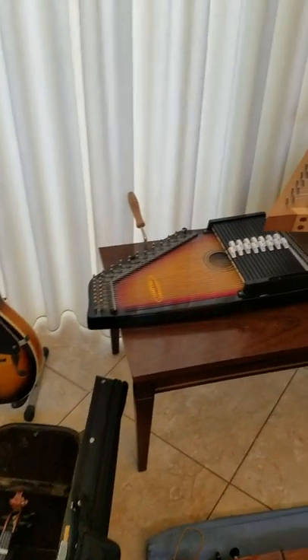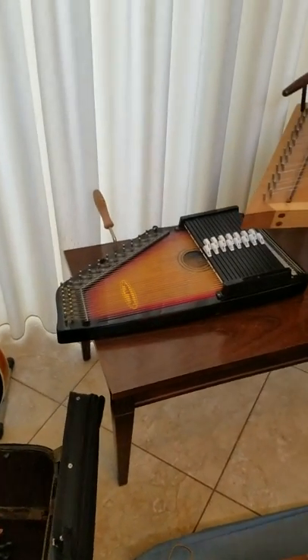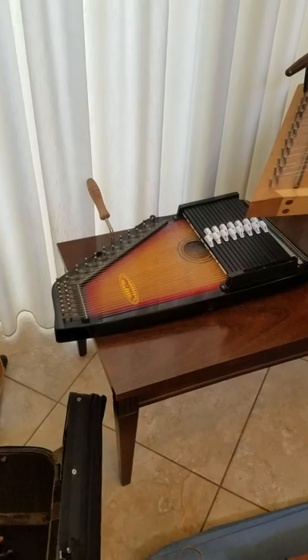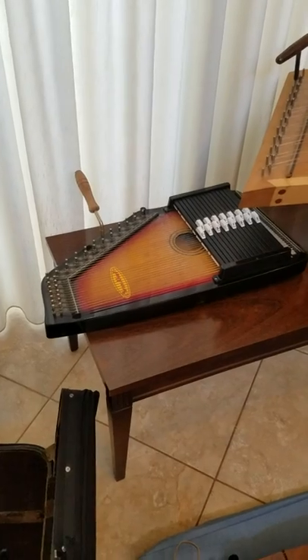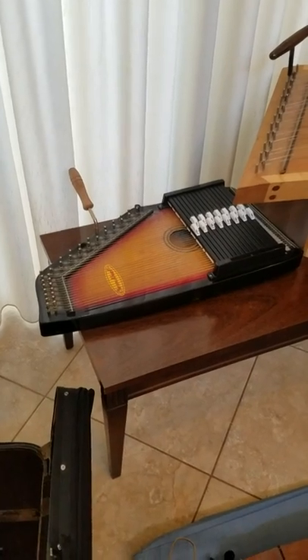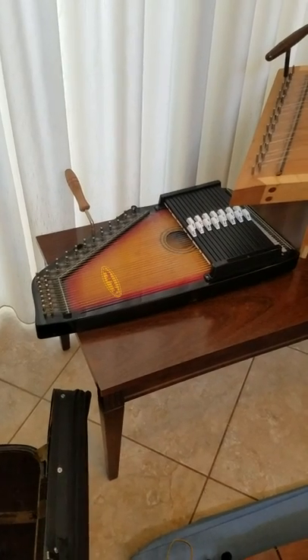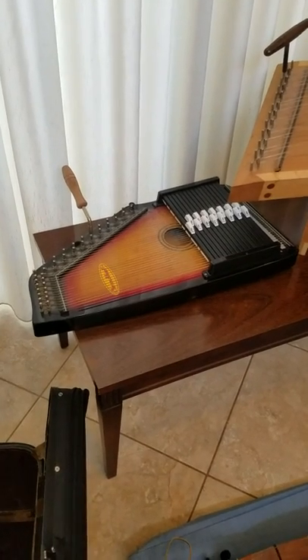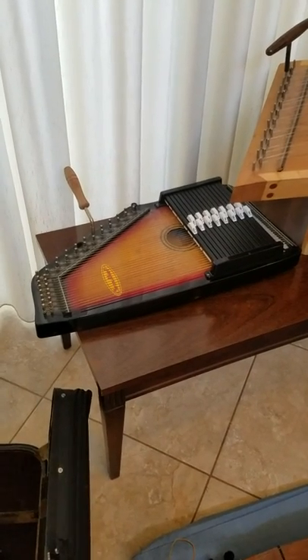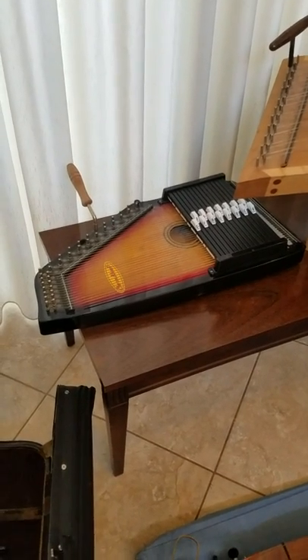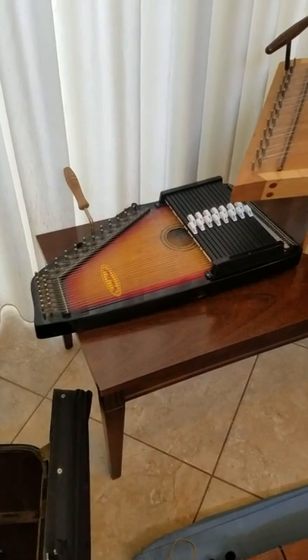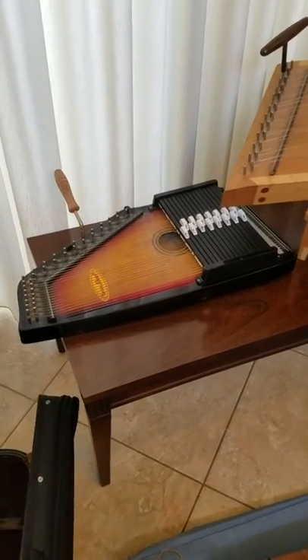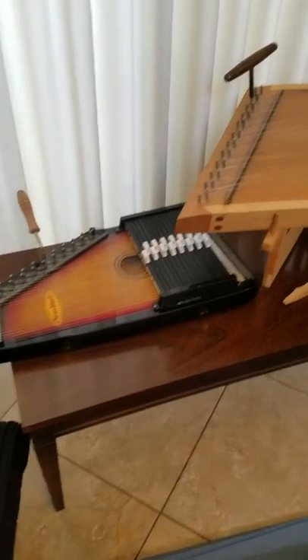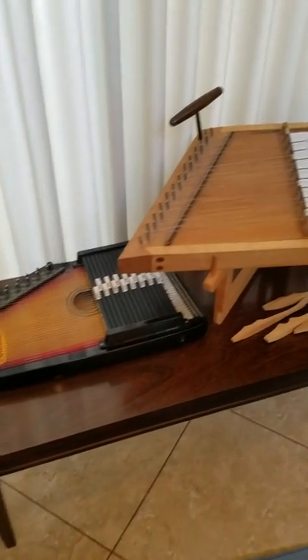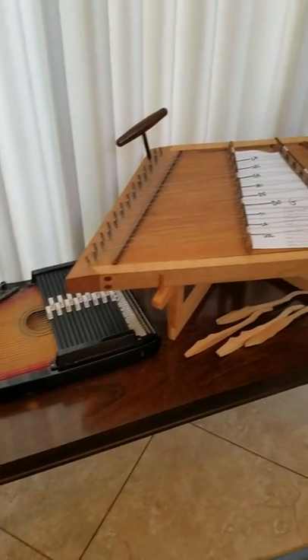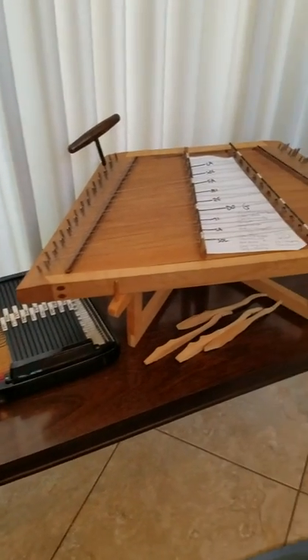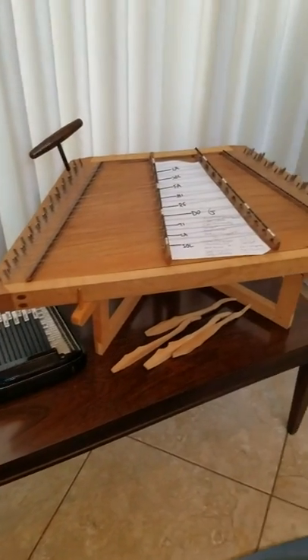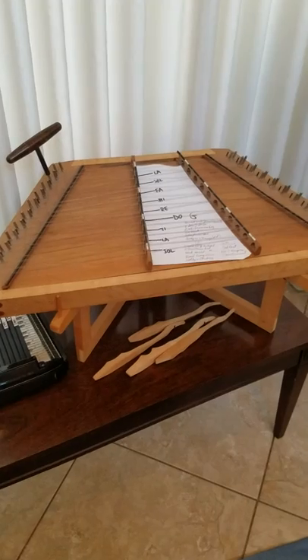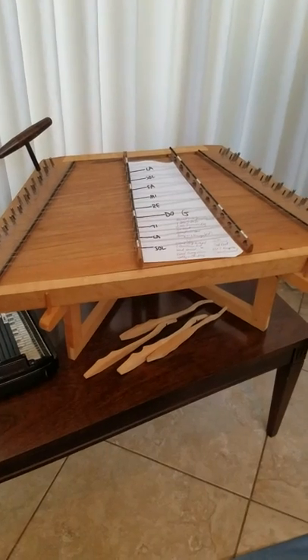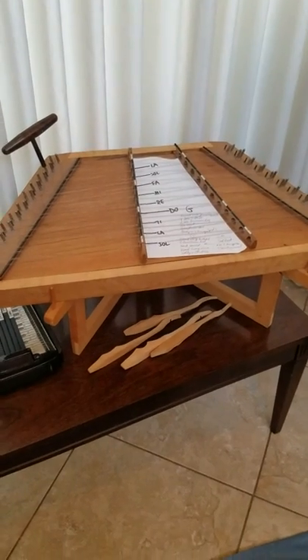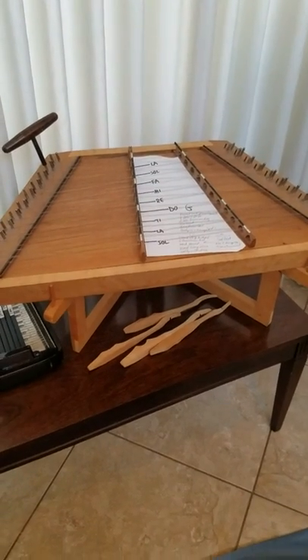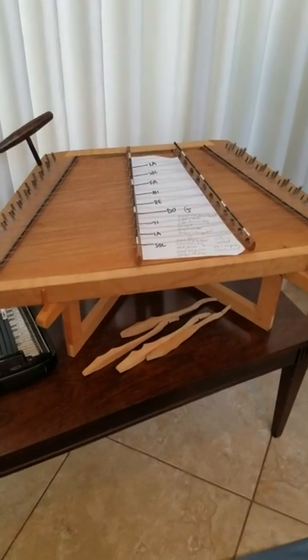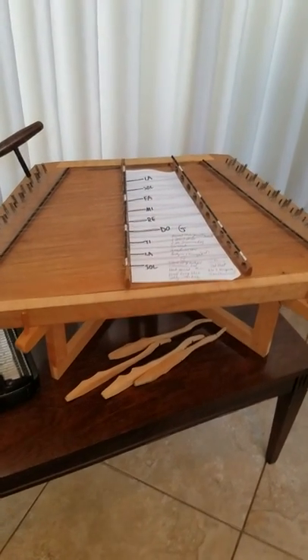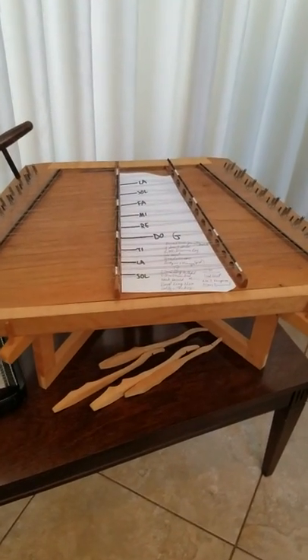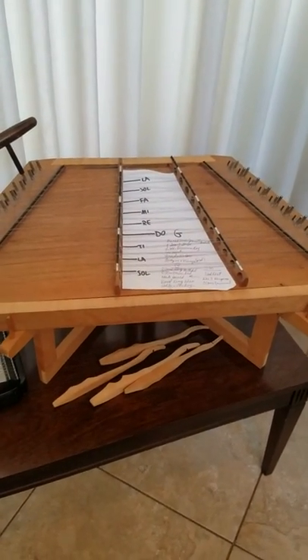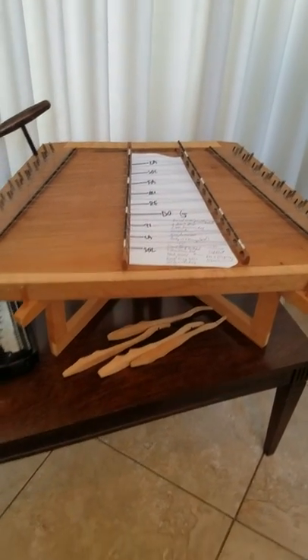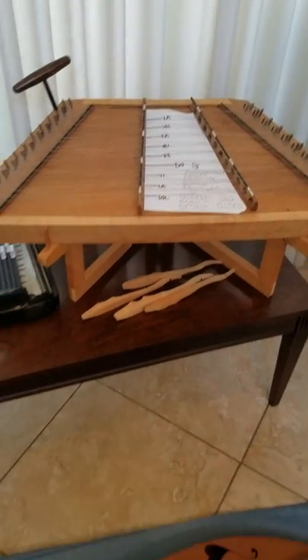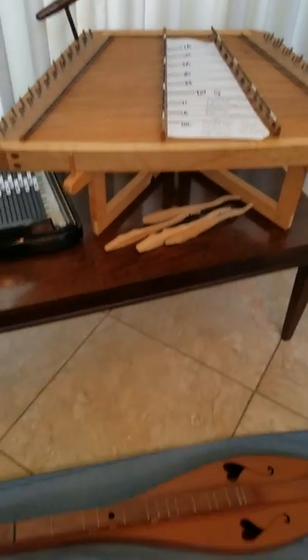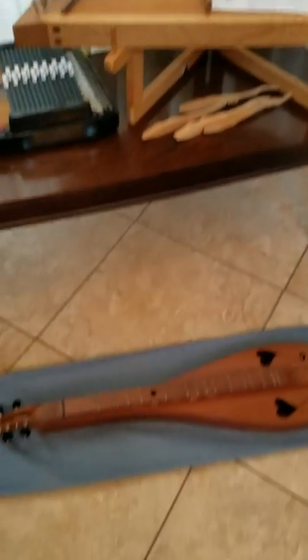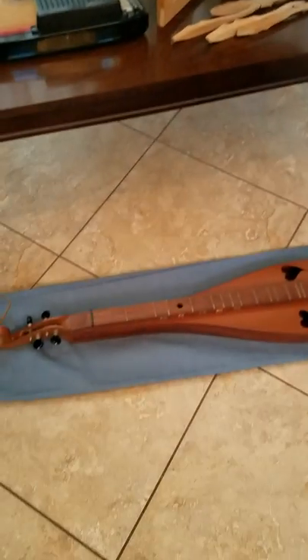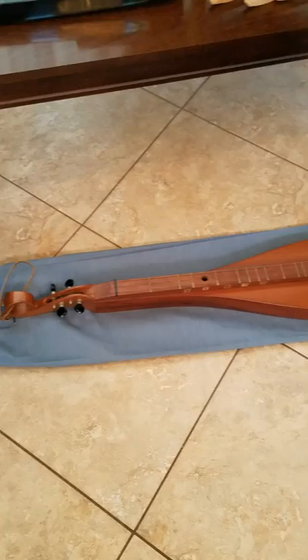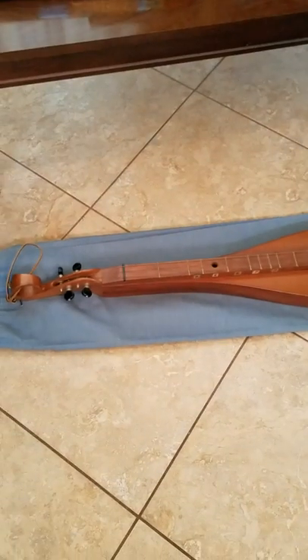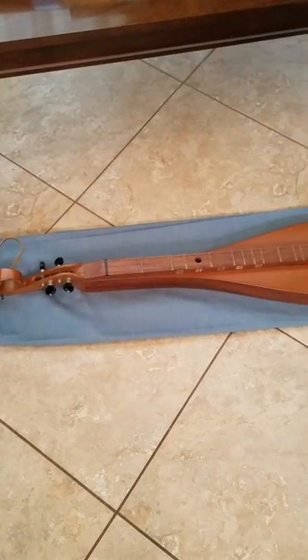Some of you have gotten to play the autoharp at school. We have another string instrument that has many strings — it's my hammer dulcimer. We'll also be talking about my lap dulcimer.